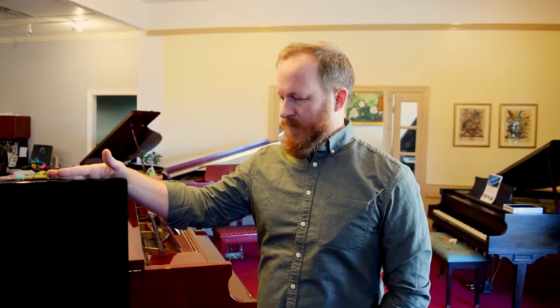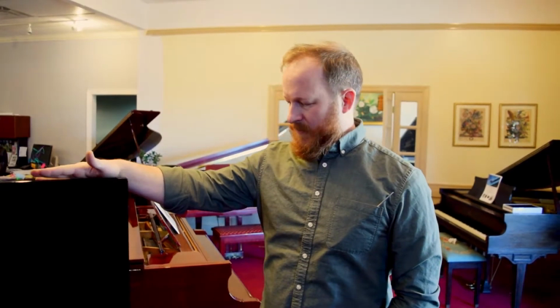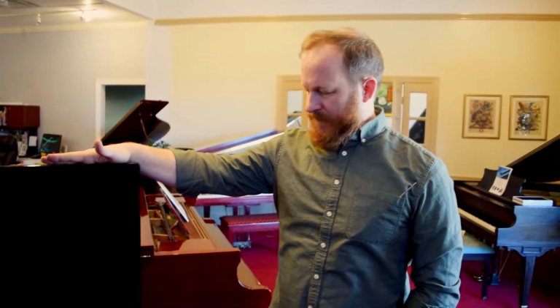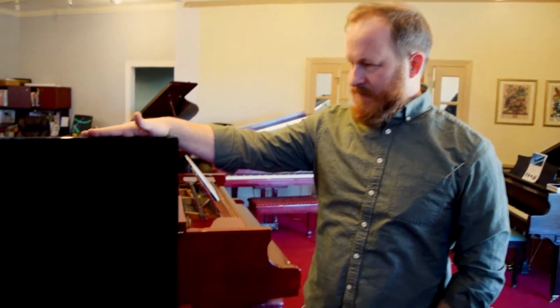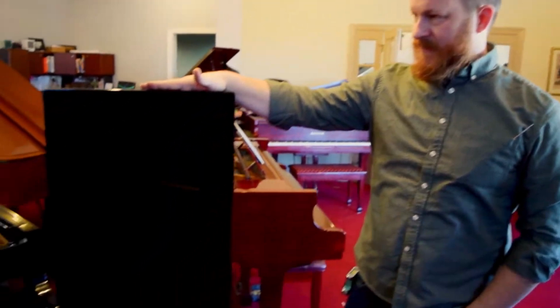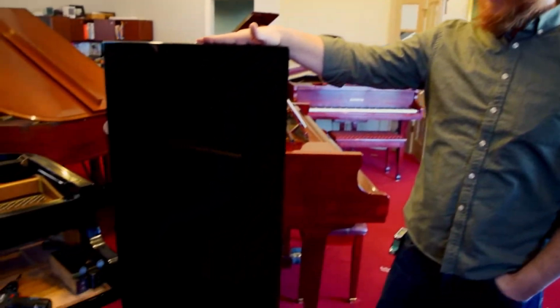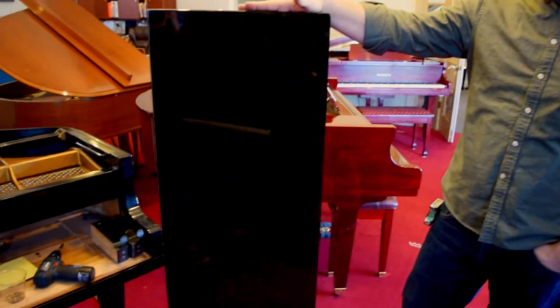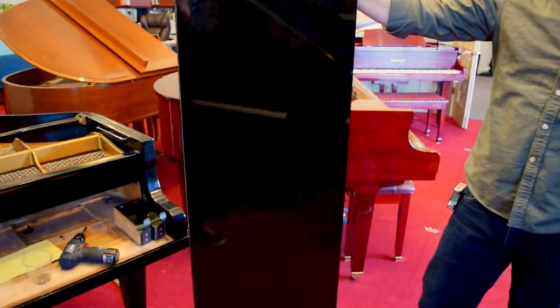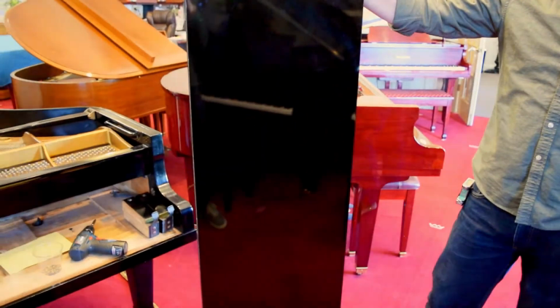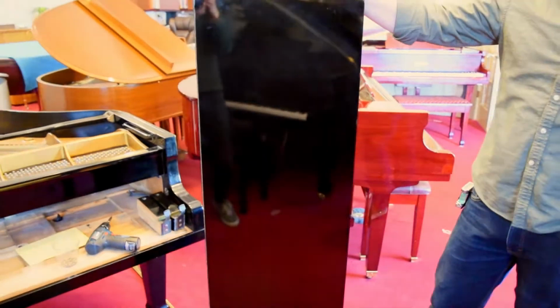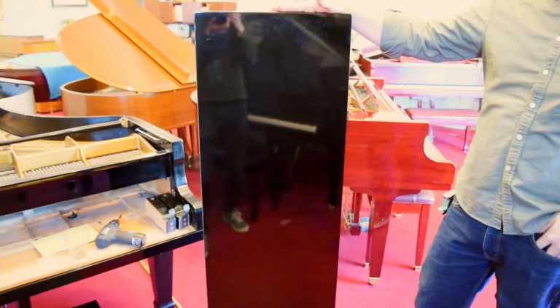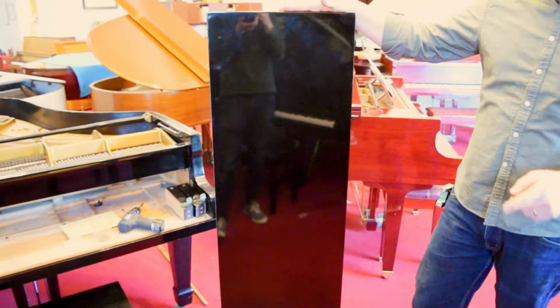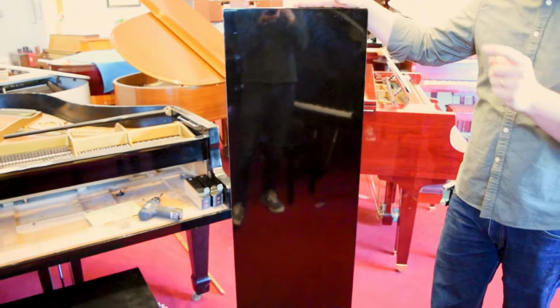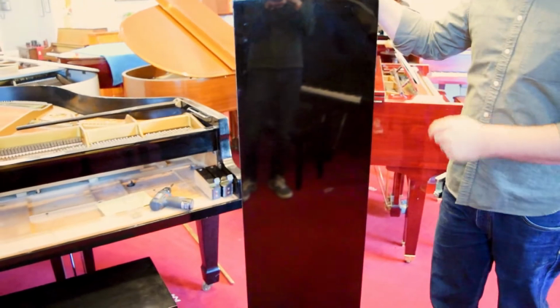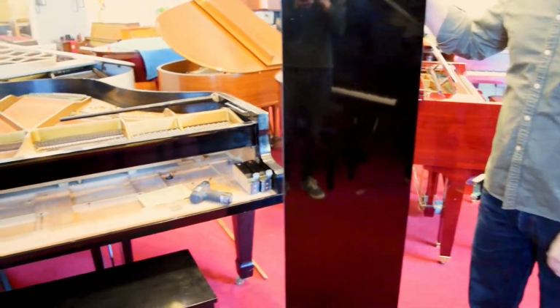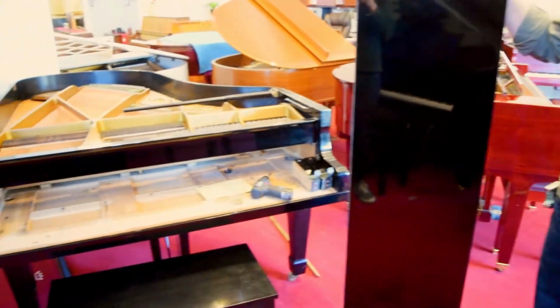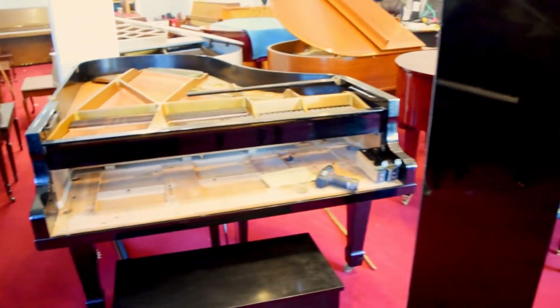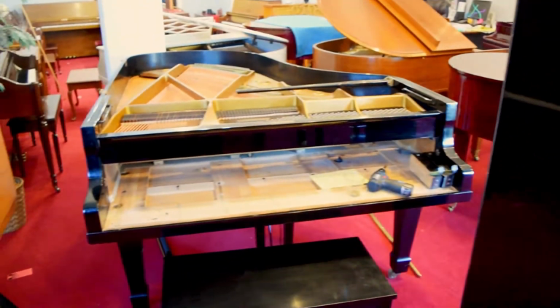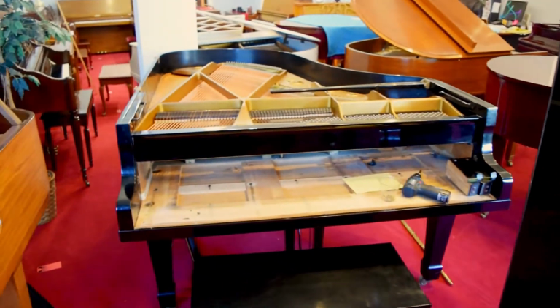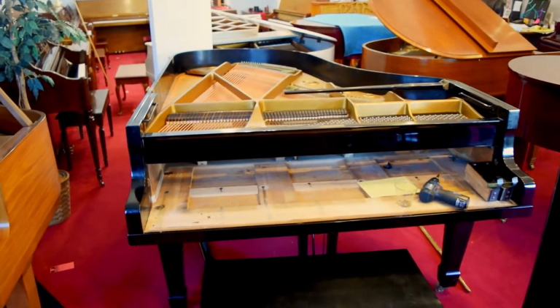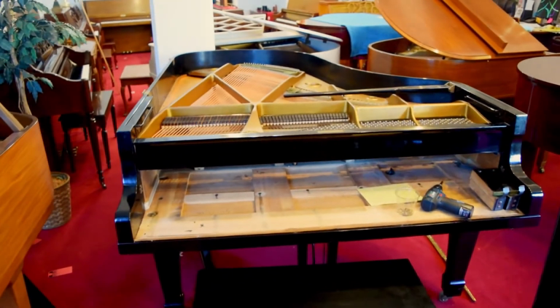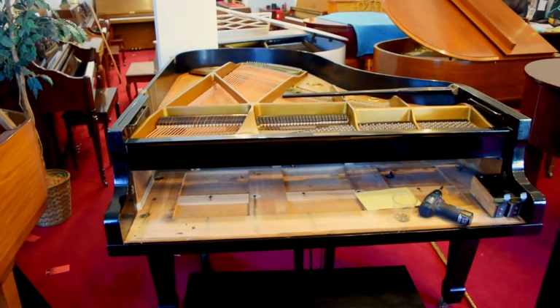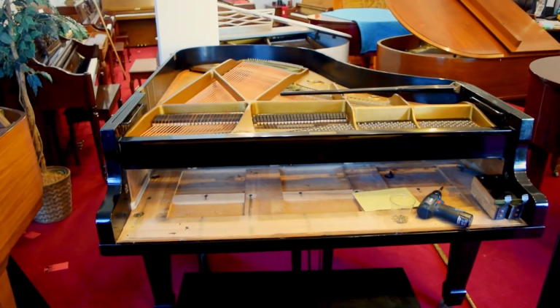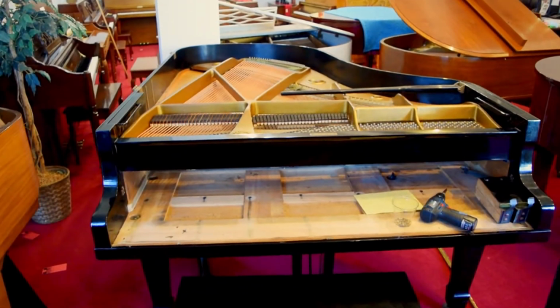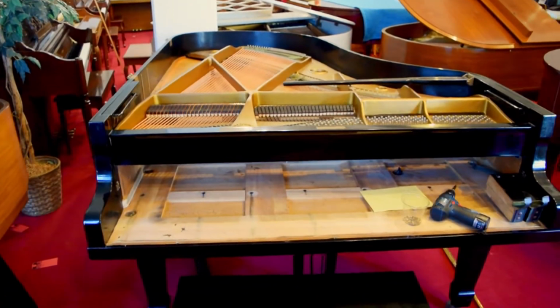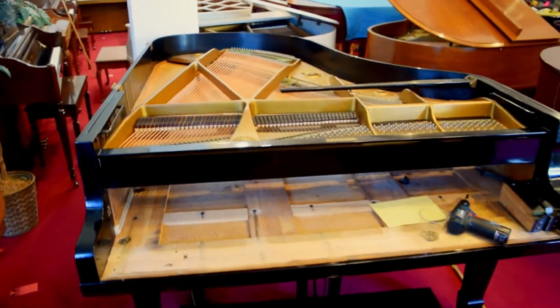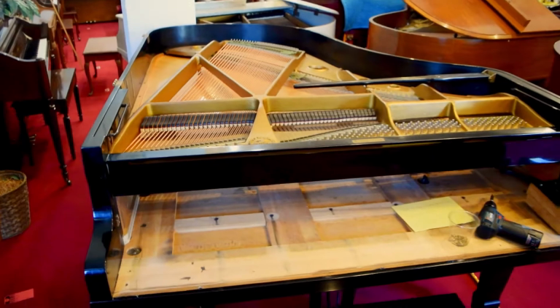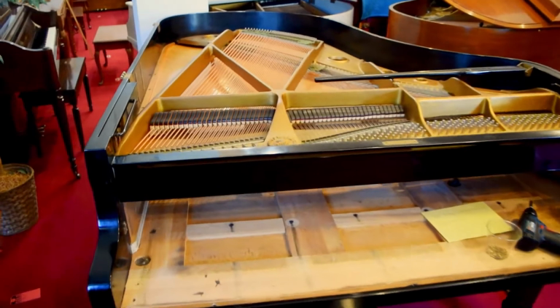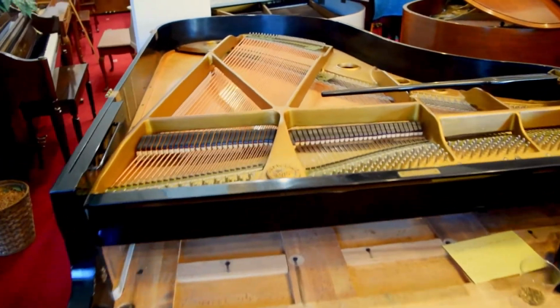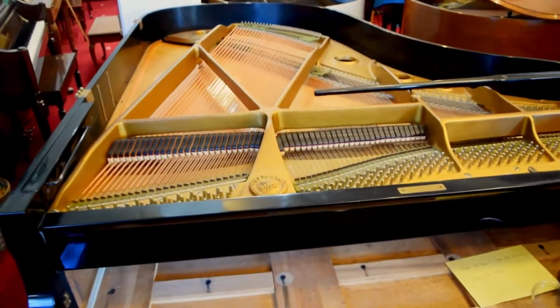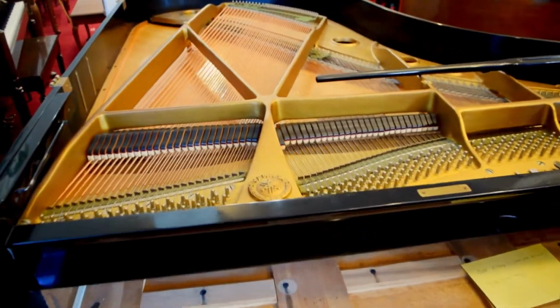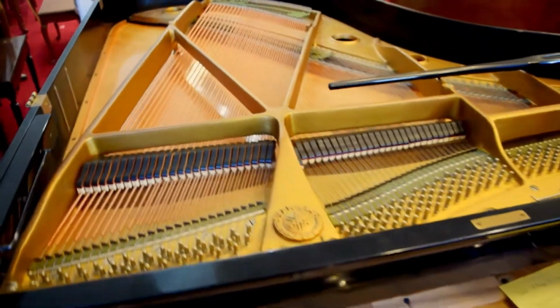This is the front section of the lid from this Grand Piano right here, which is a Yamaha Grand that was sold and is going to be delivered soon.